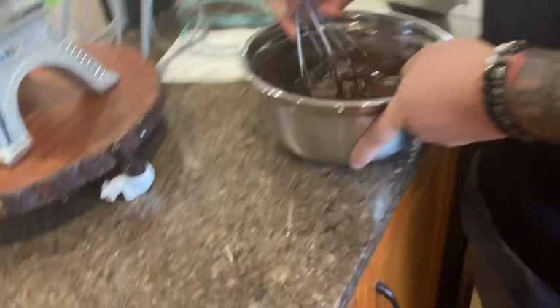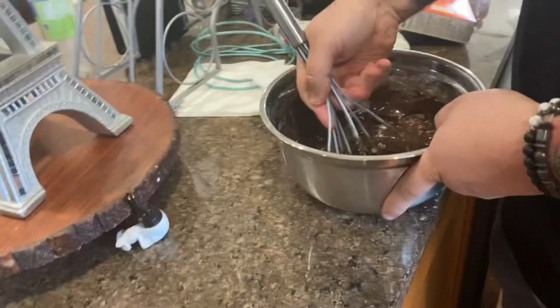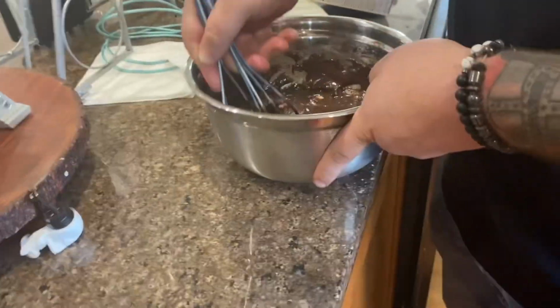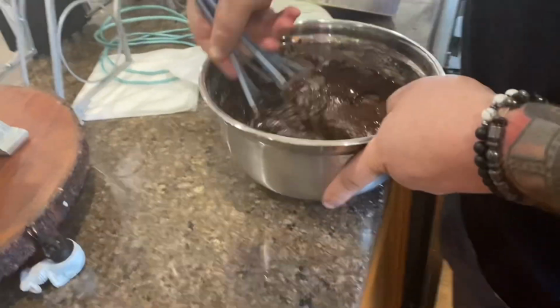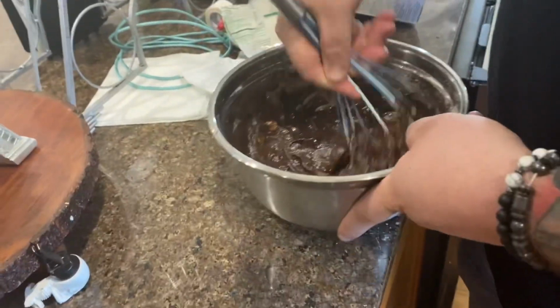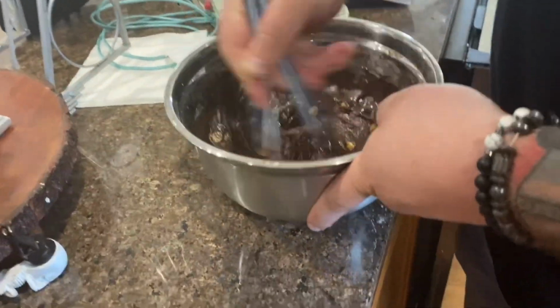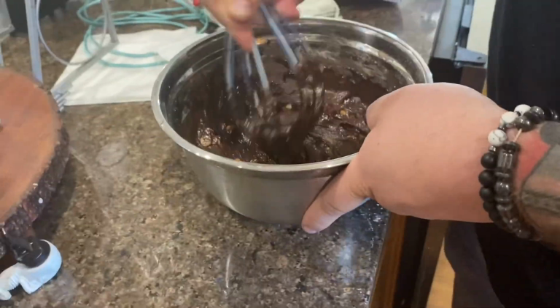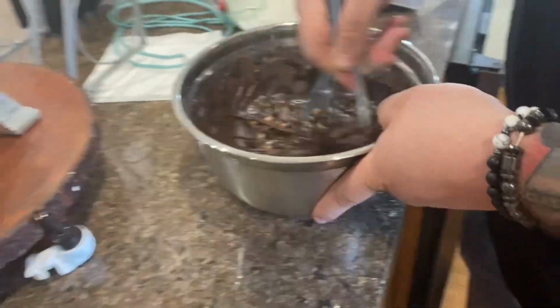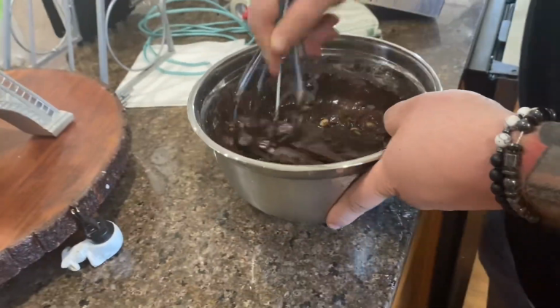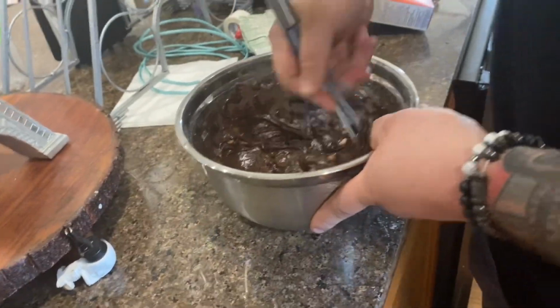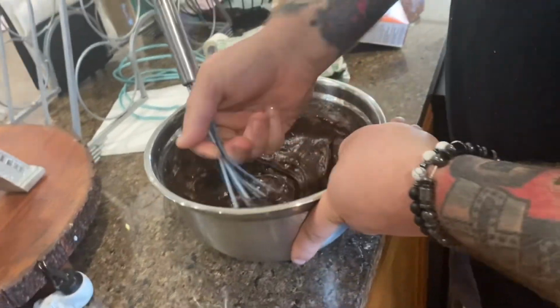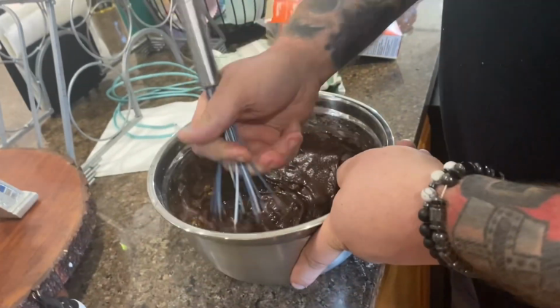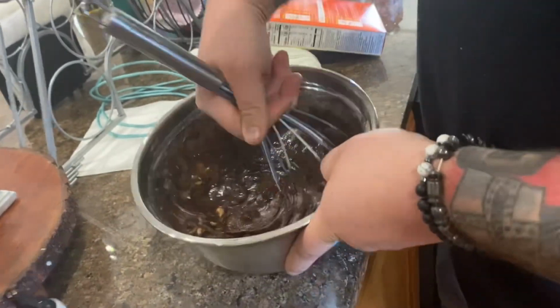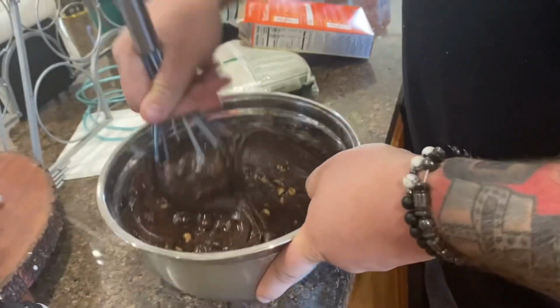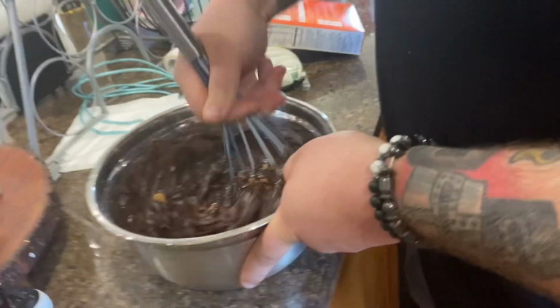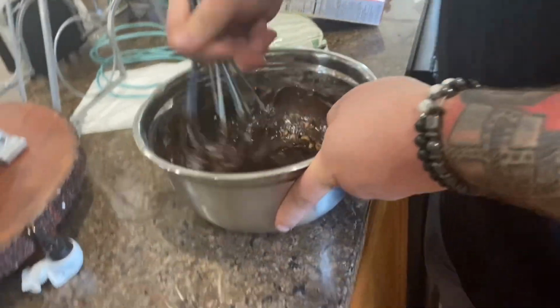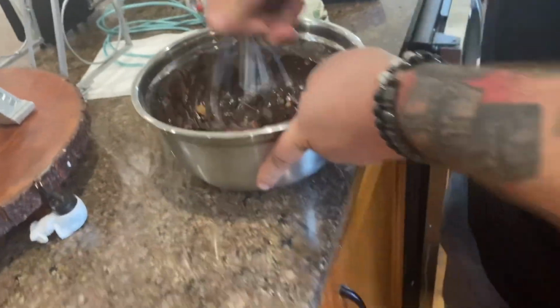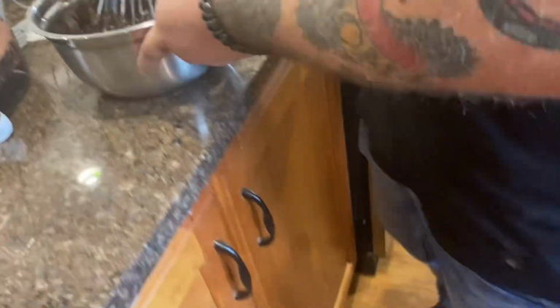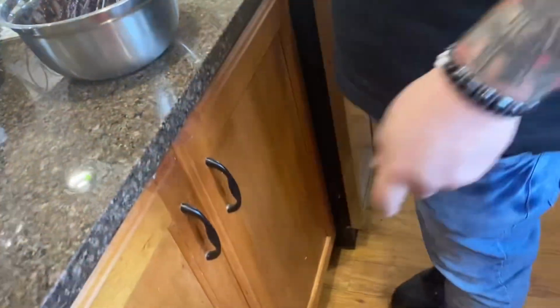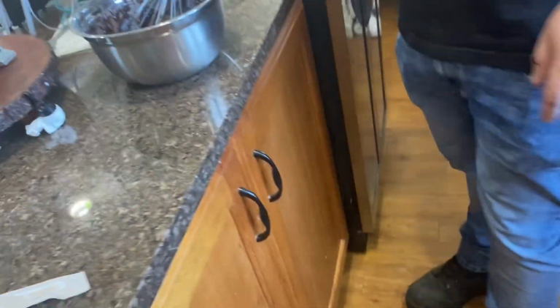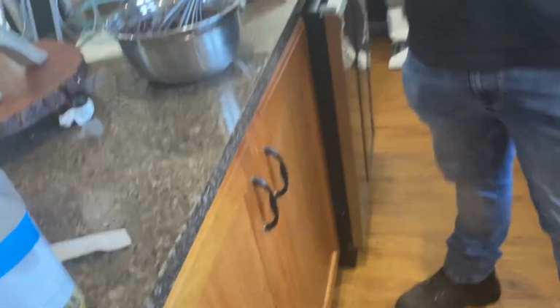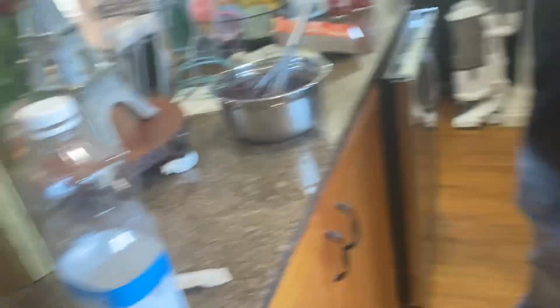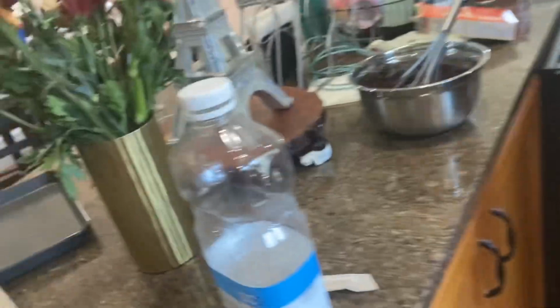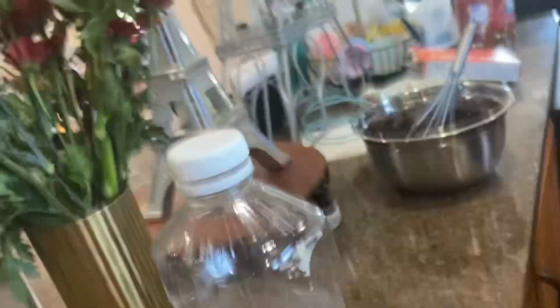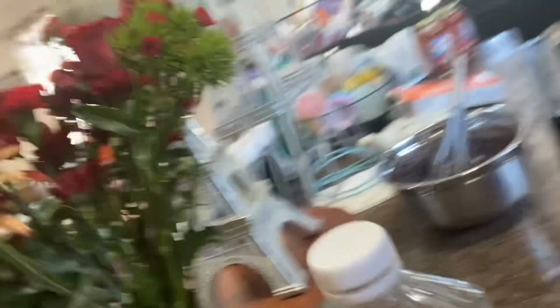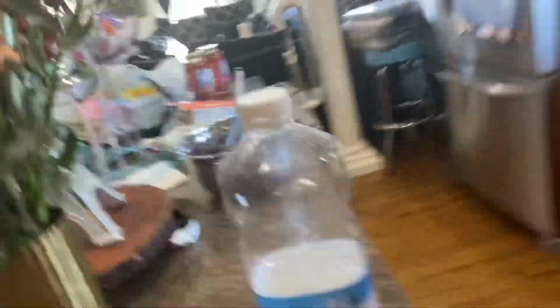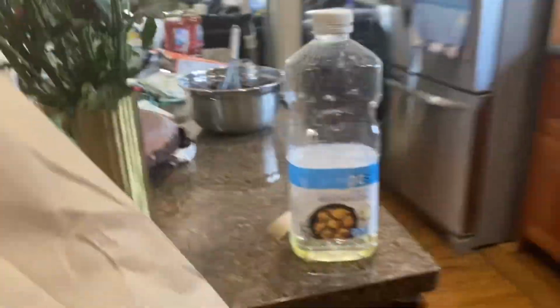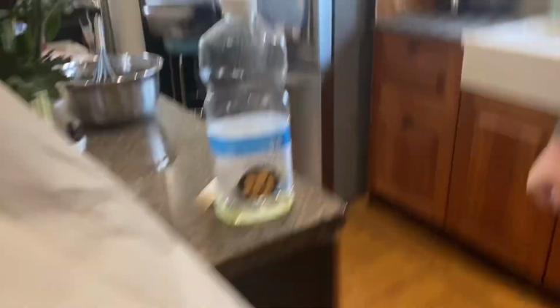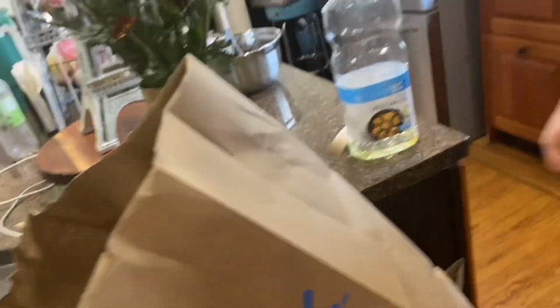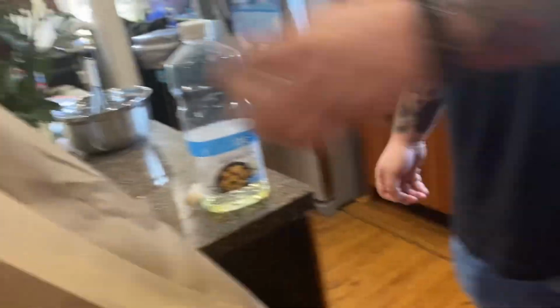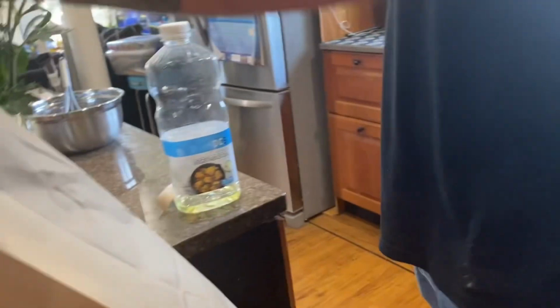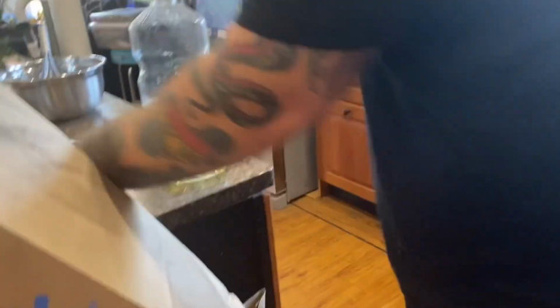Oh, stop it. I'm going to turn you into a brownie. No. Hey, why would you do this? Please.